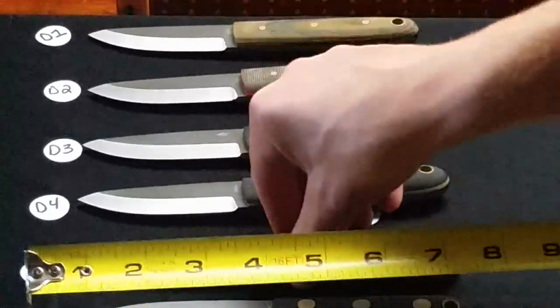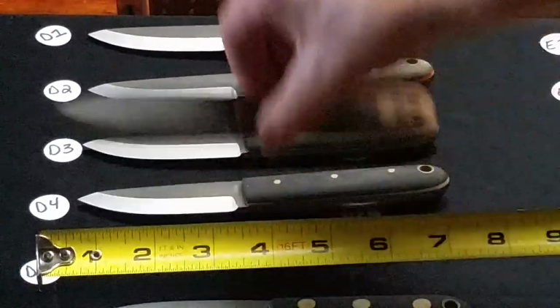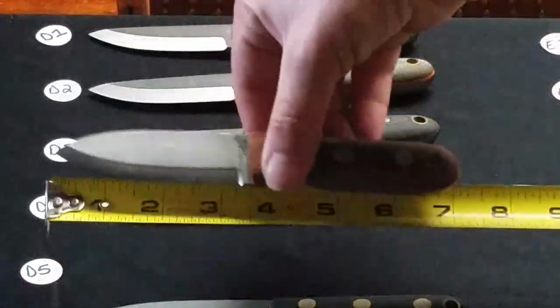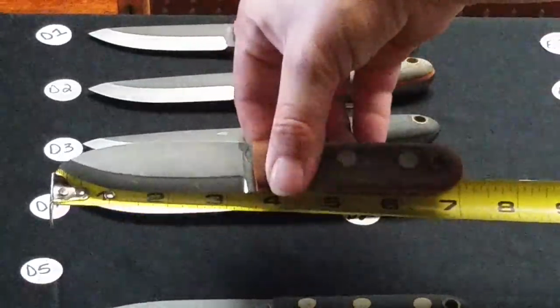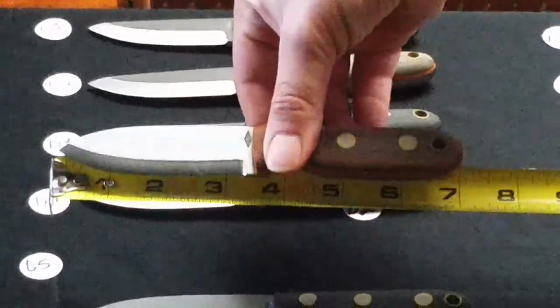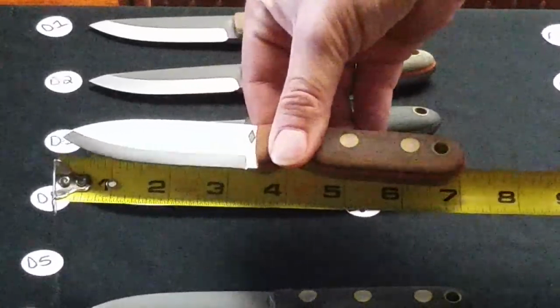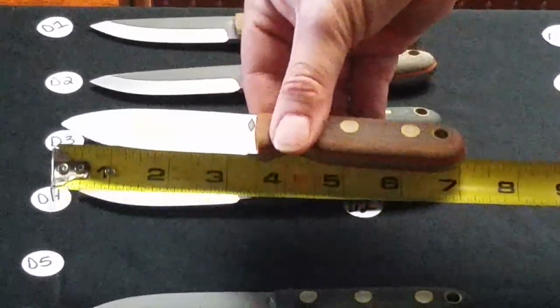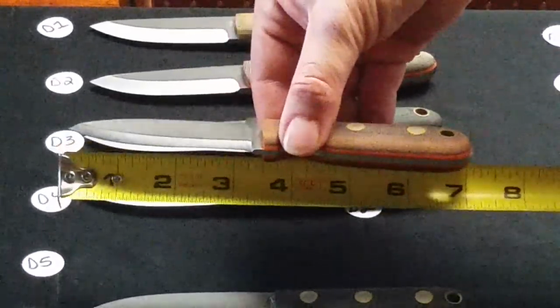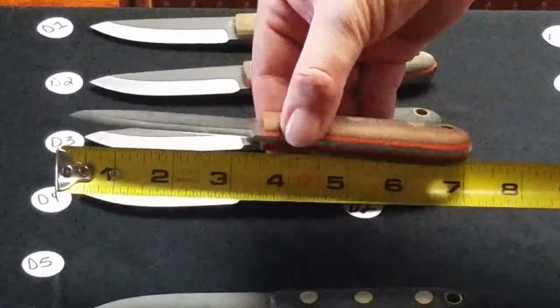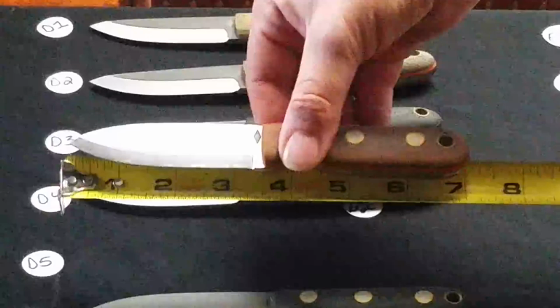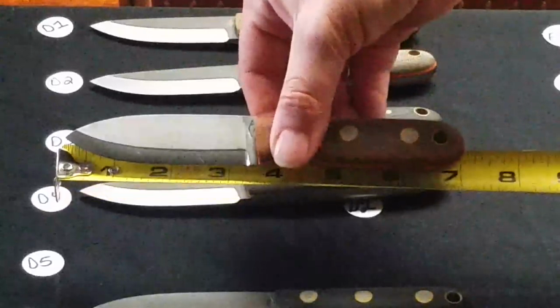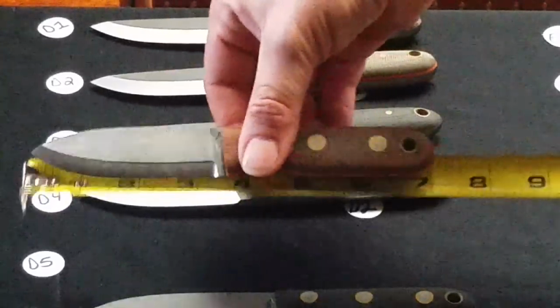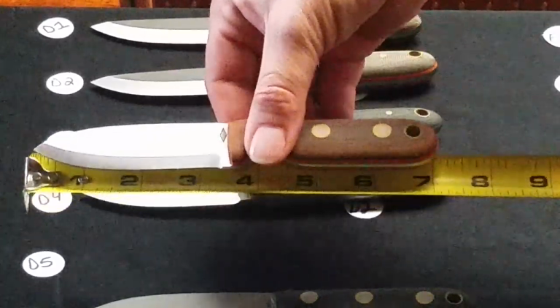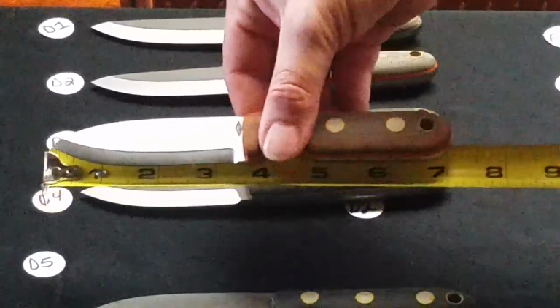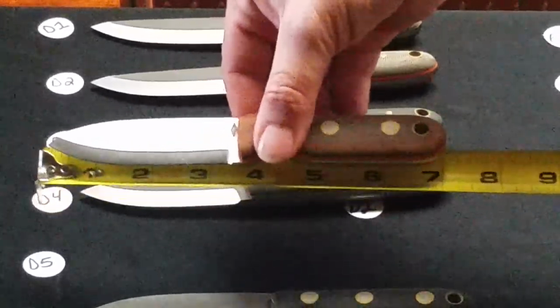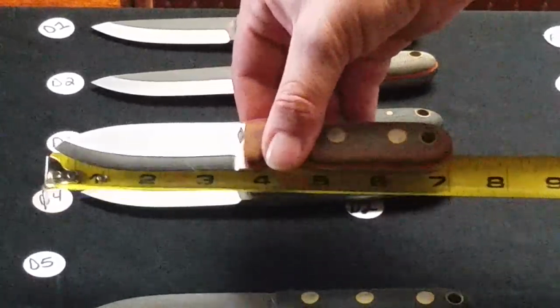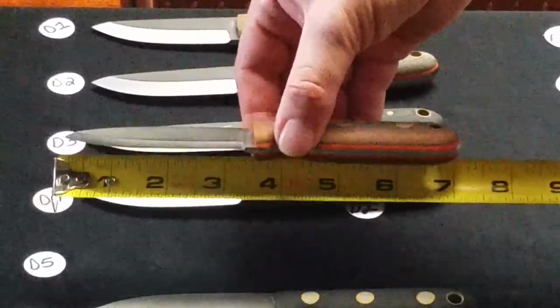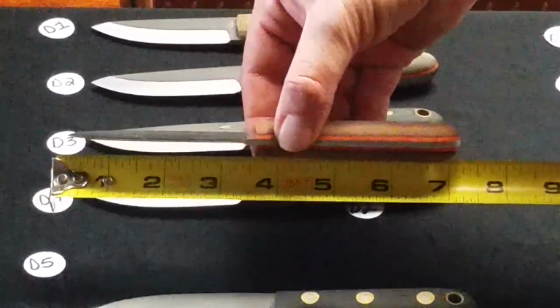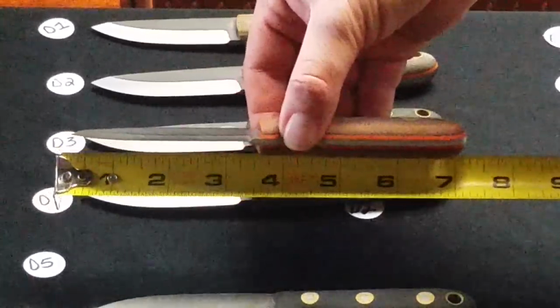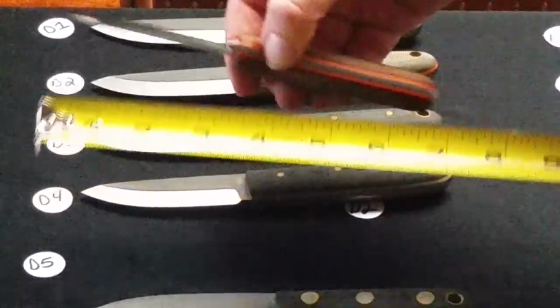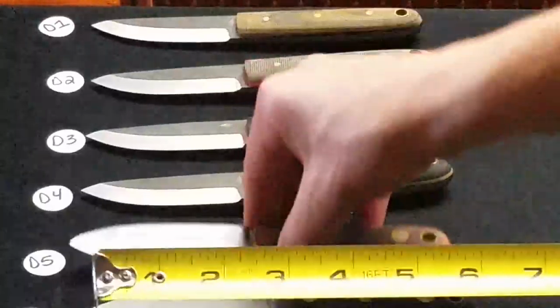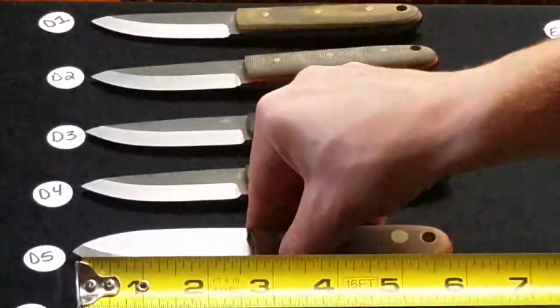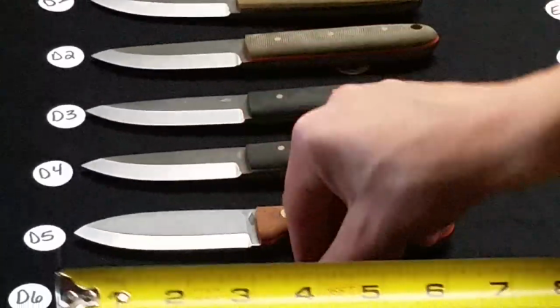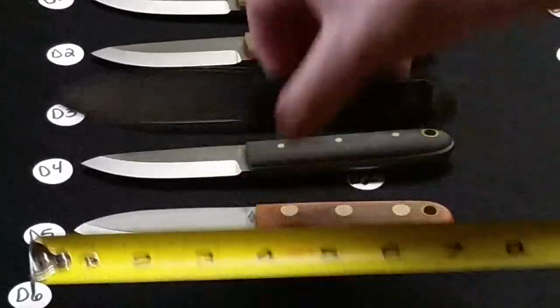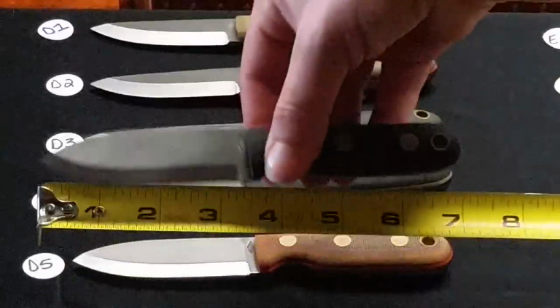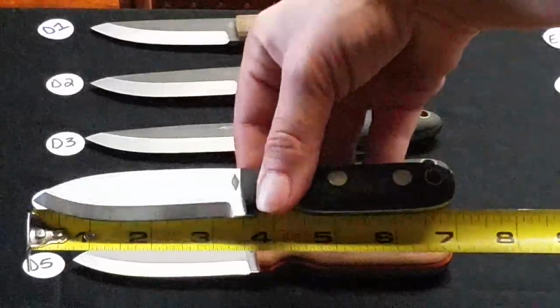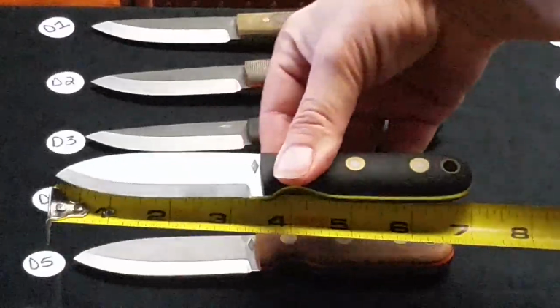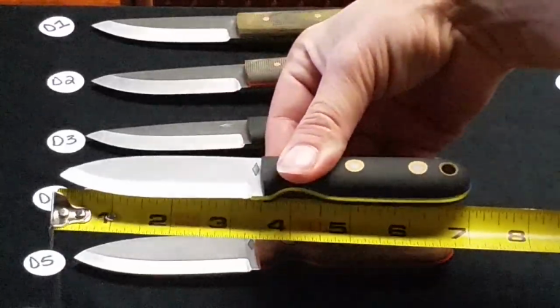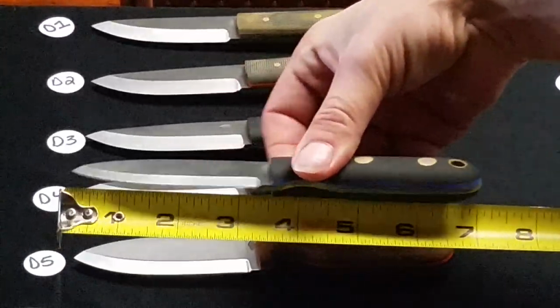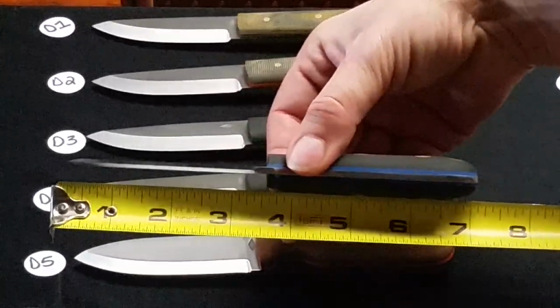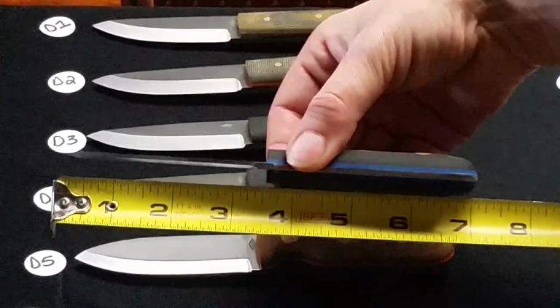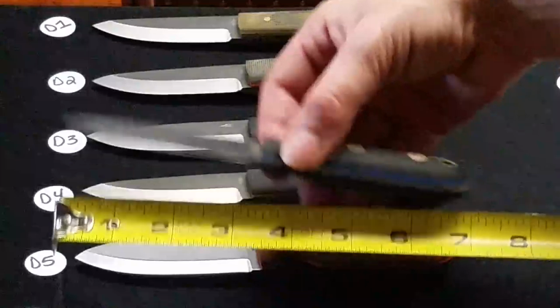D5 is a Scandi grind Bush Baby — natural bead blasted handle with orange liners. D6 is a Scandi grind Bush Baby, black bead blasted with blue liners.